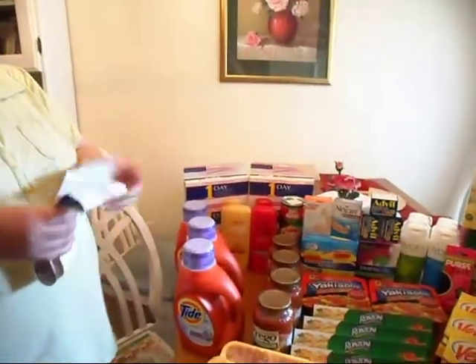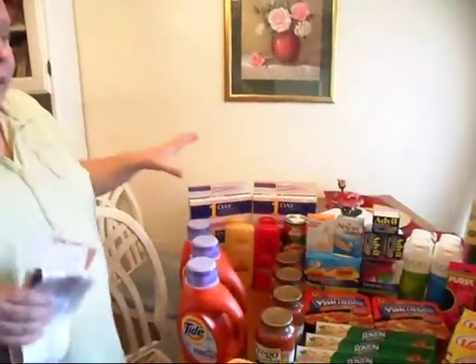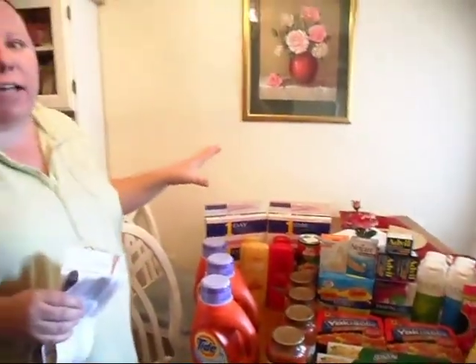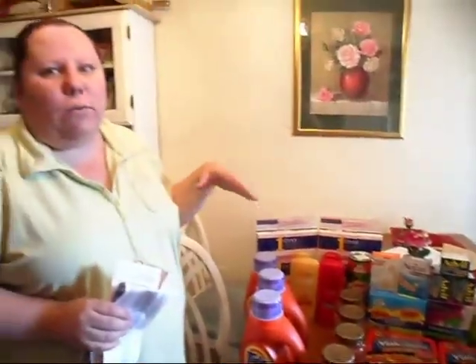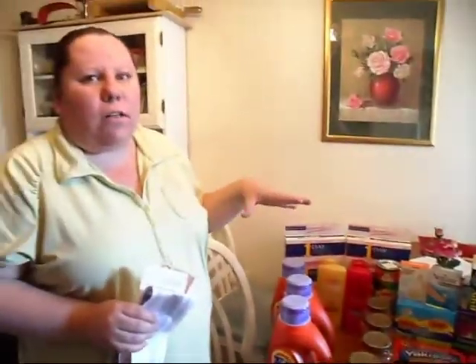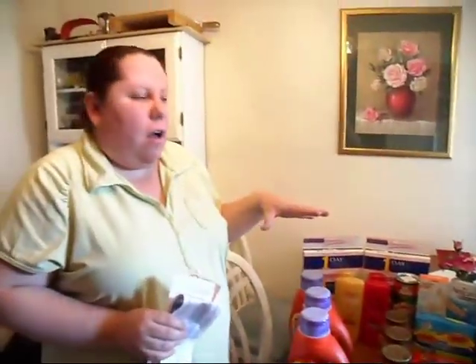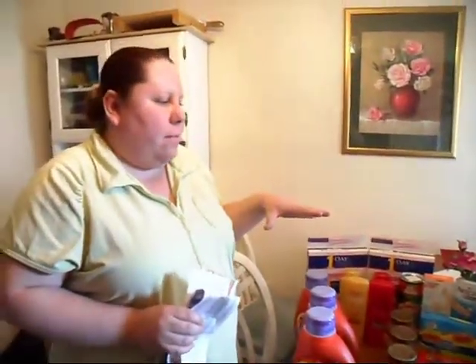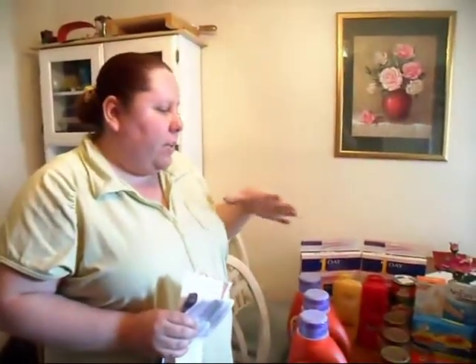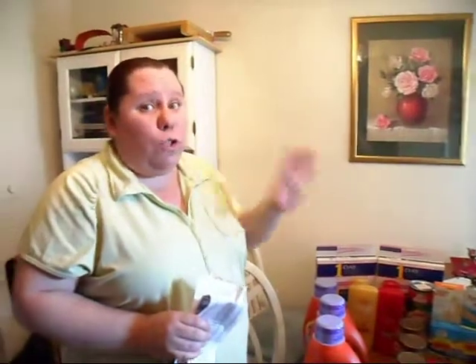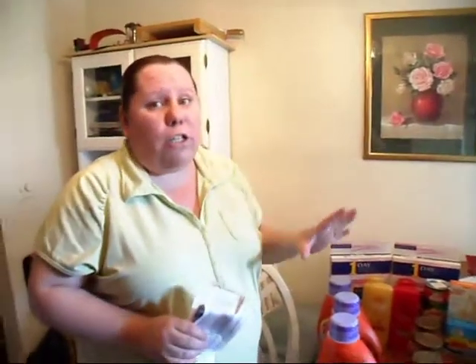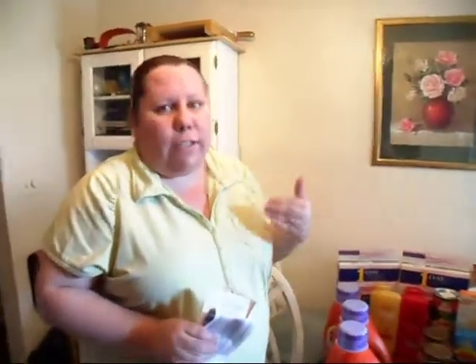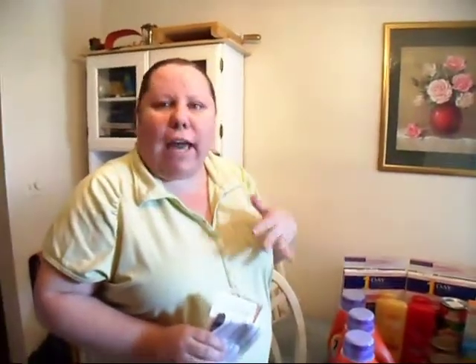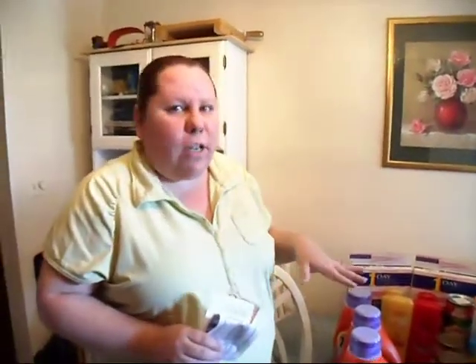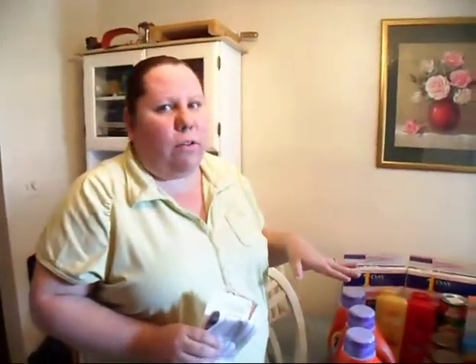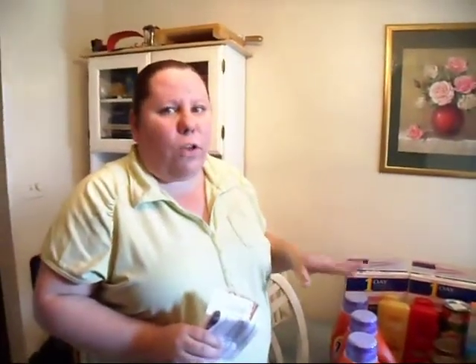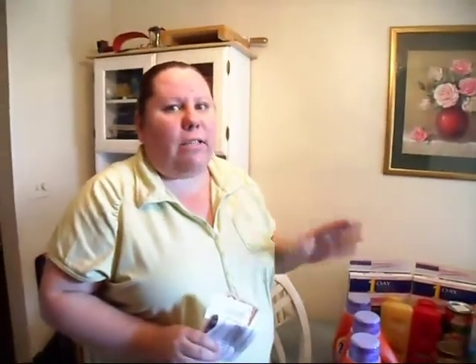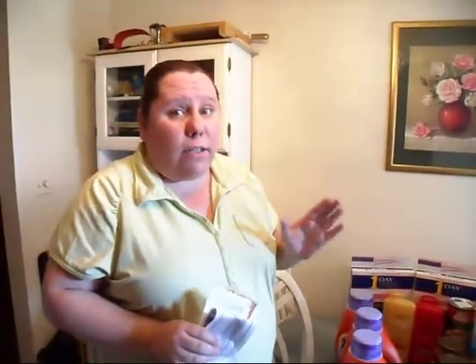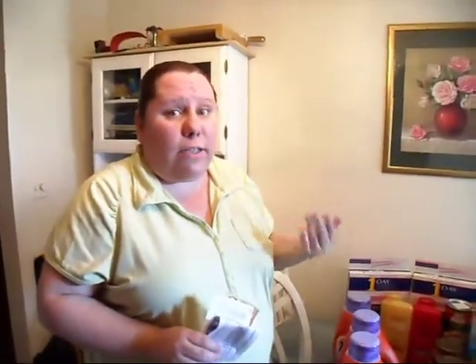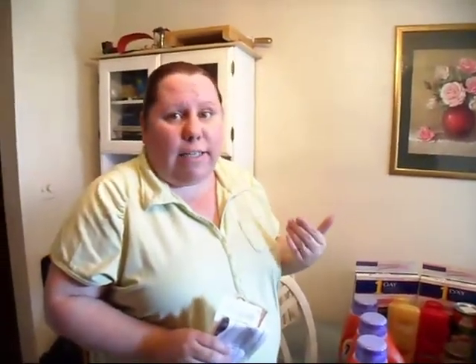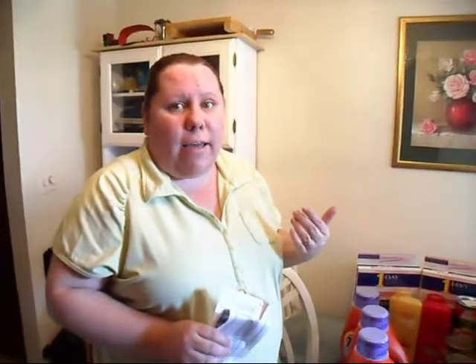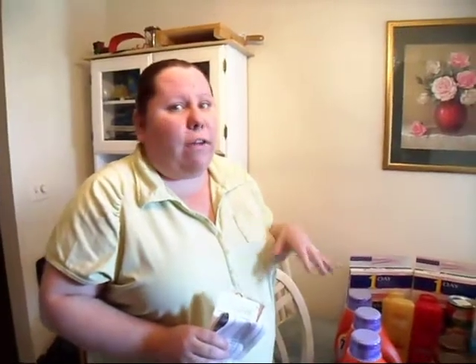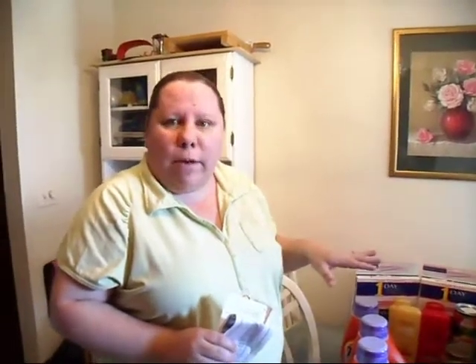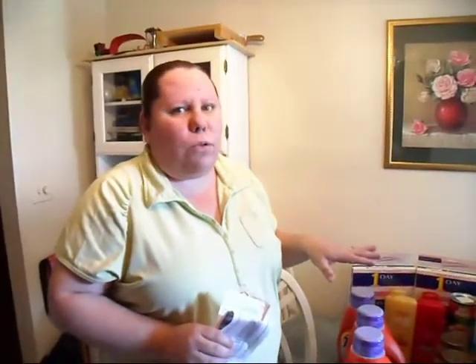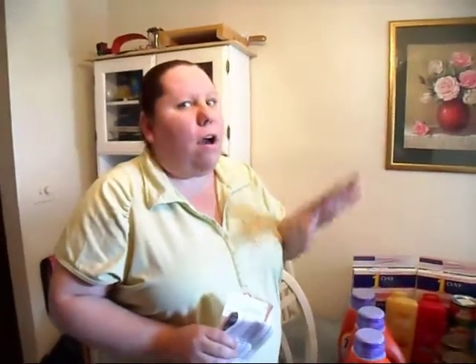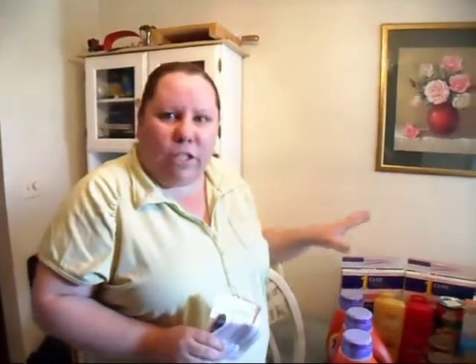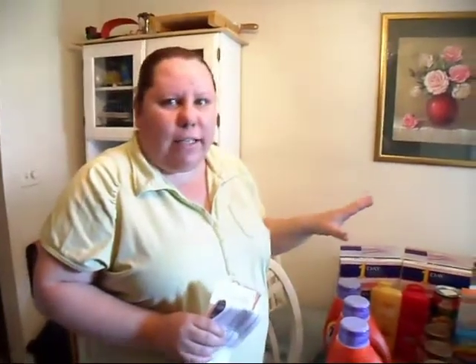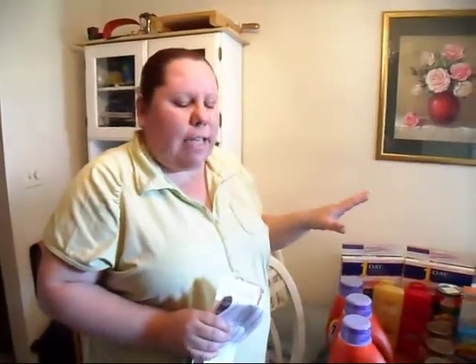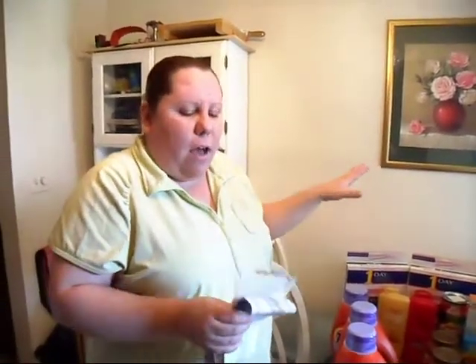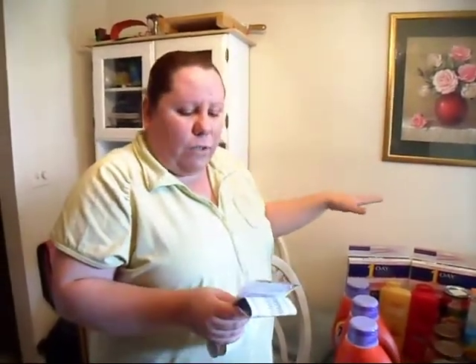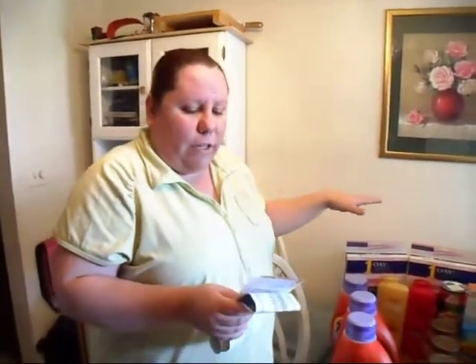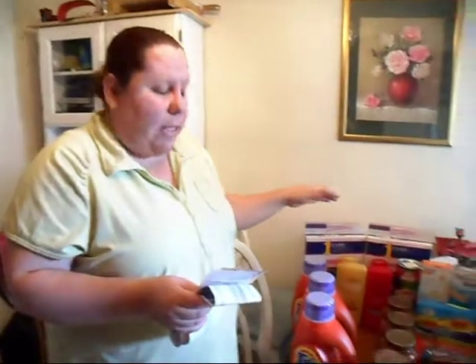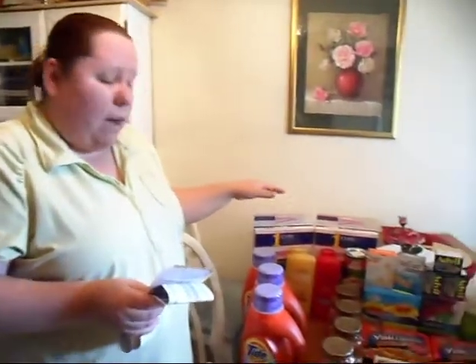They were on clearance, and I really want to be clear on this: you do want to check the clearance rack every time you go to the store — you can get some awesome deals like I did today. Every time I go, I always check the clearance. These were actually $4.79.